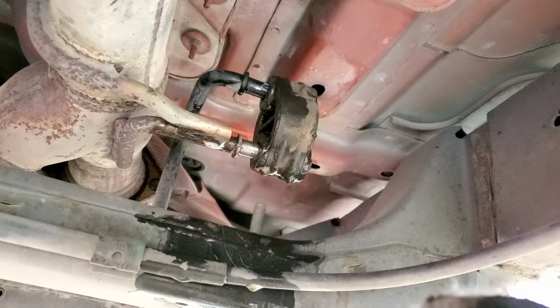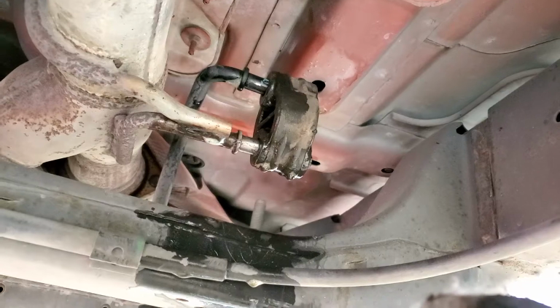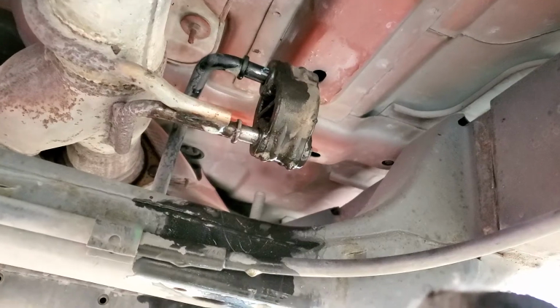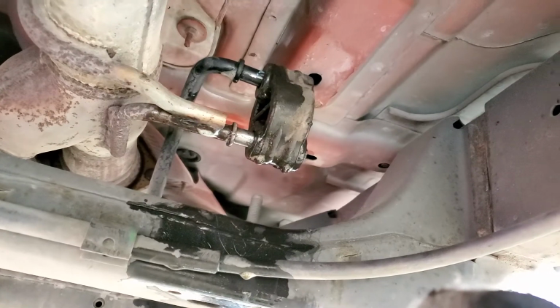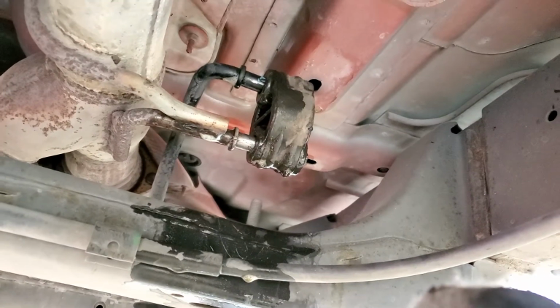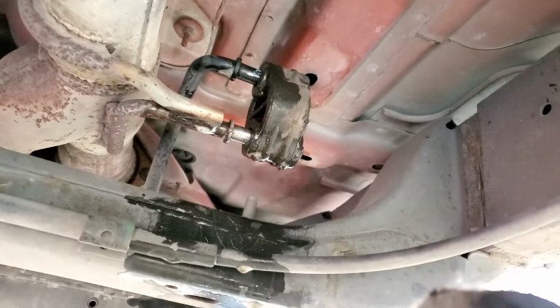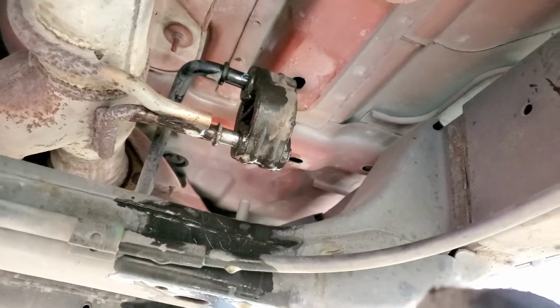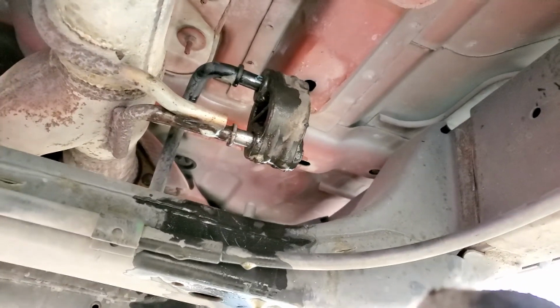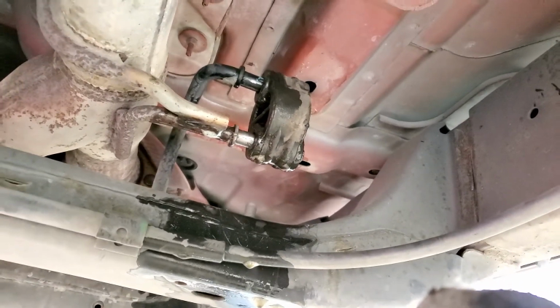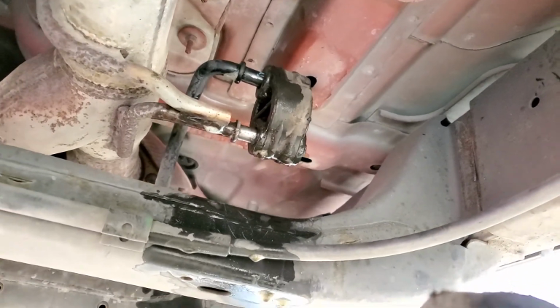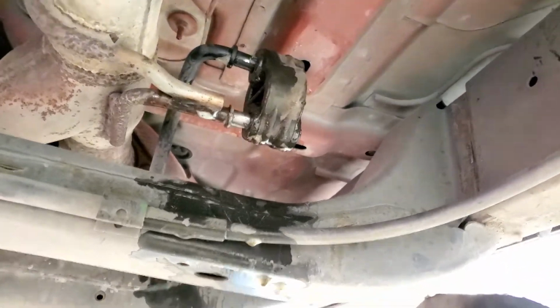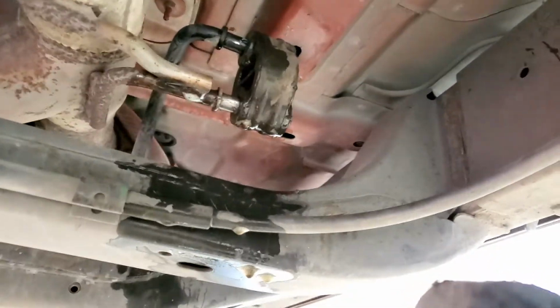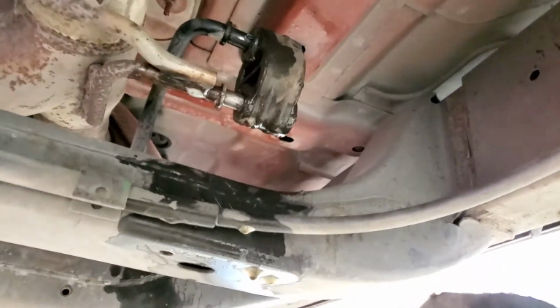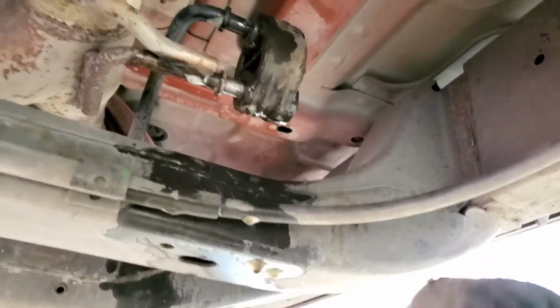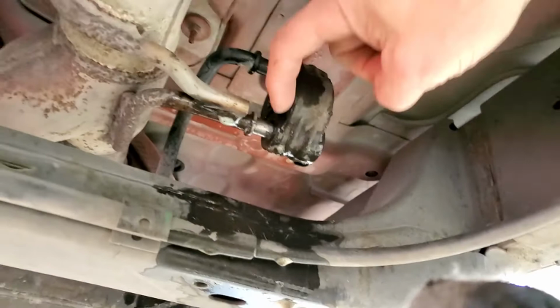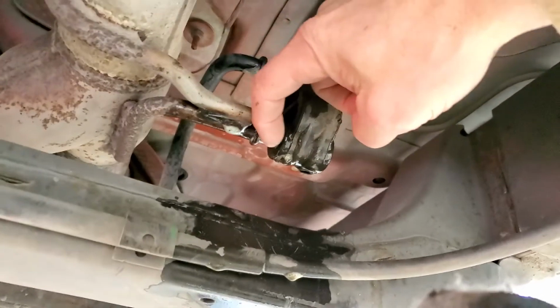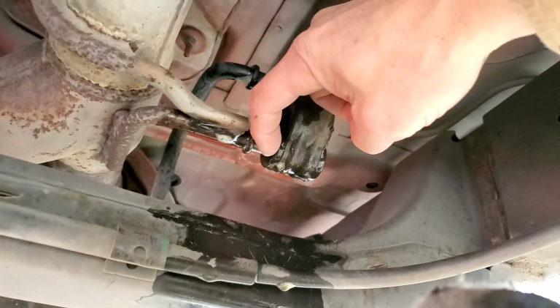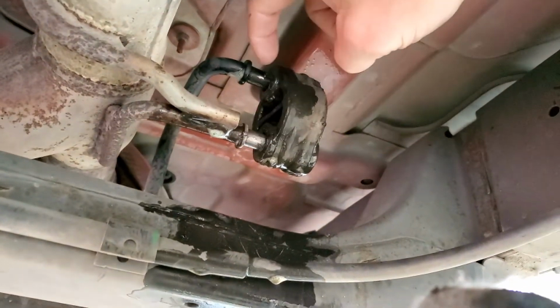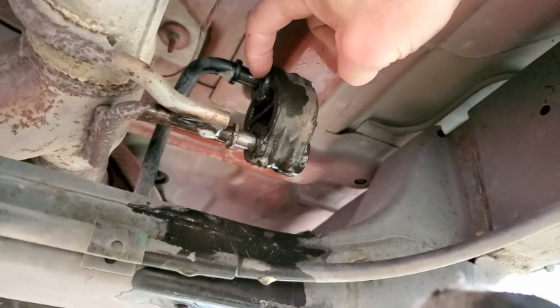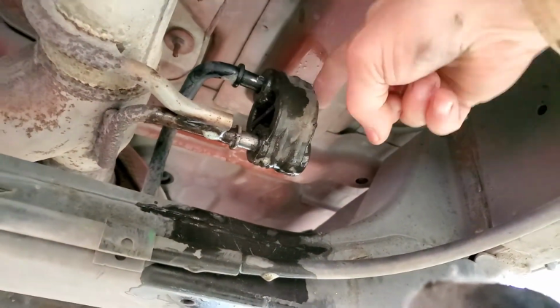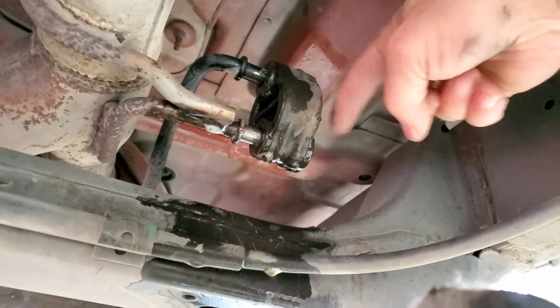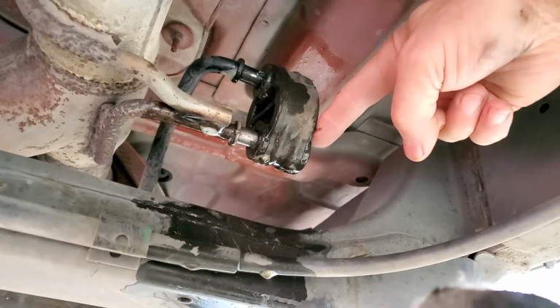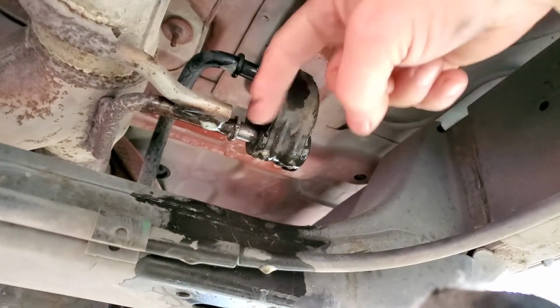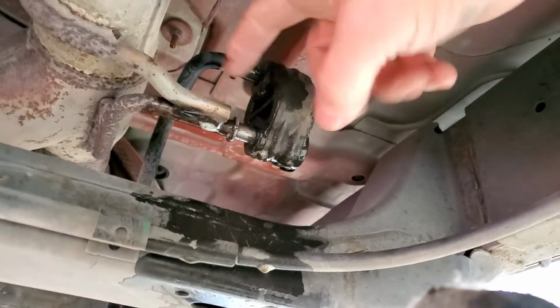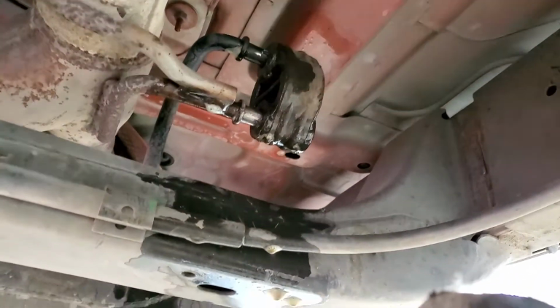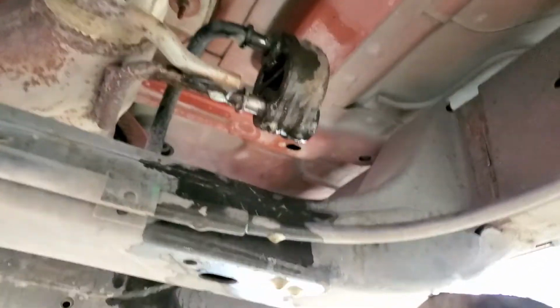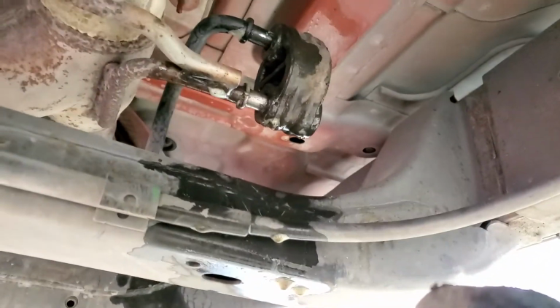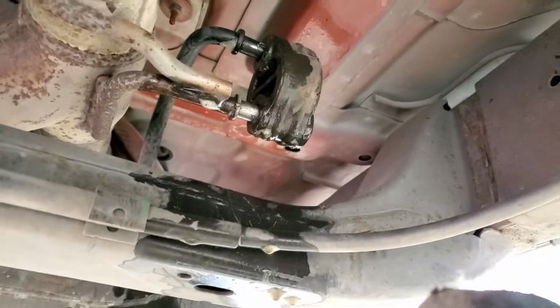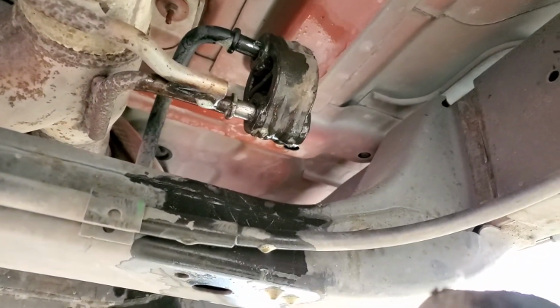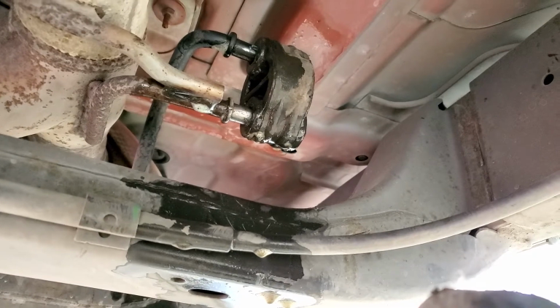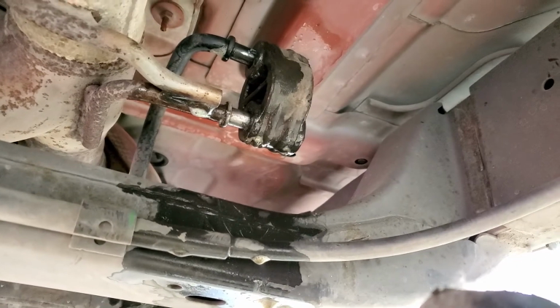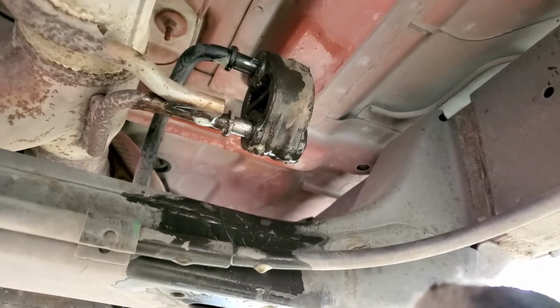The easiest way to remove these hangers: spray a little lubricant up in here on both sides. It can be pretty much any kind of lube or any kind of soapy water.